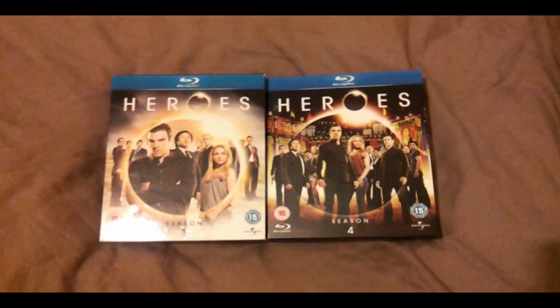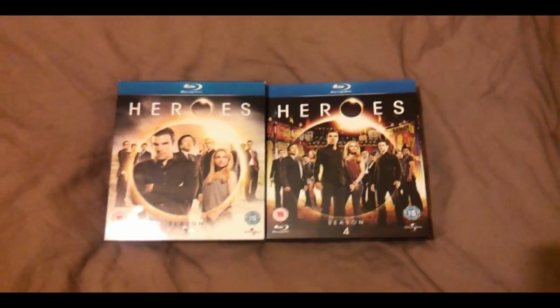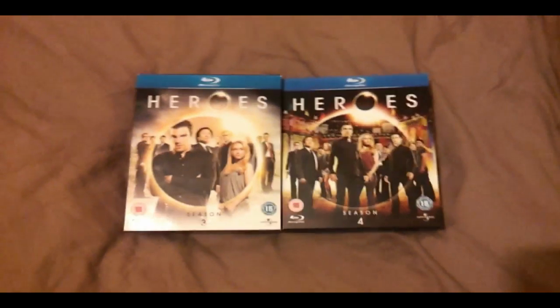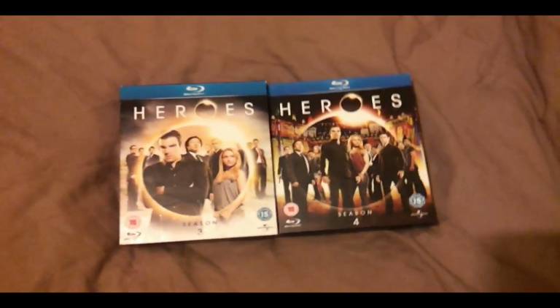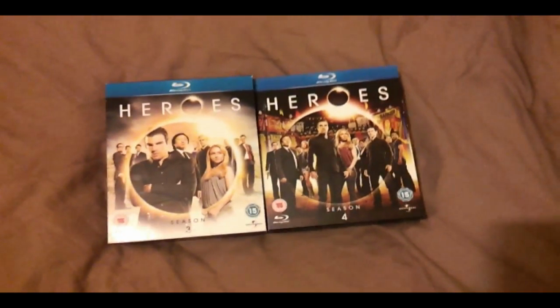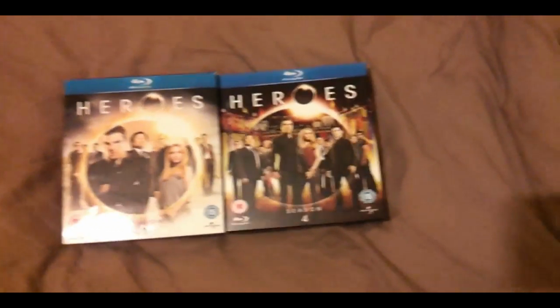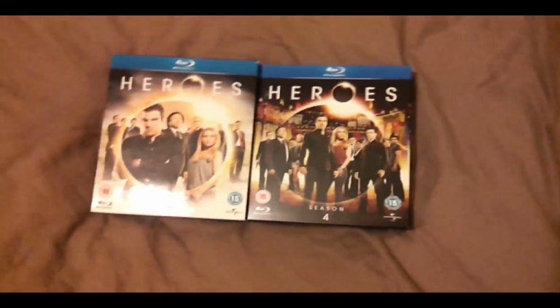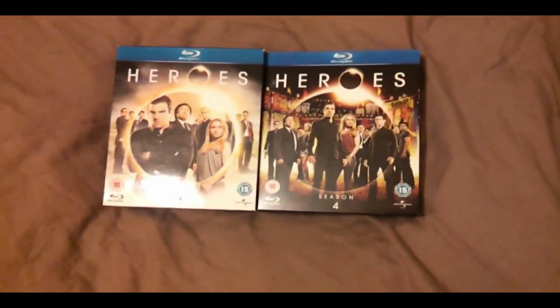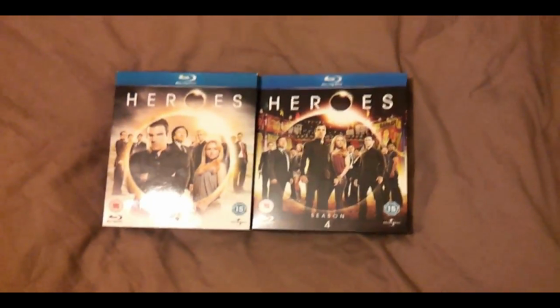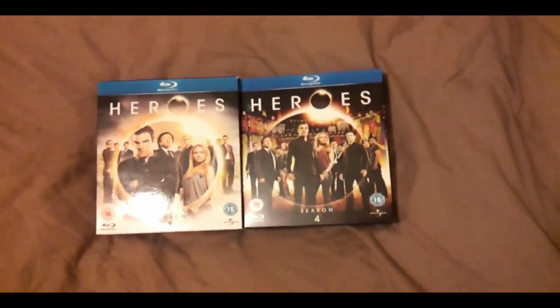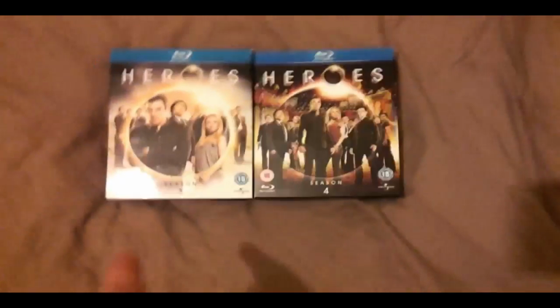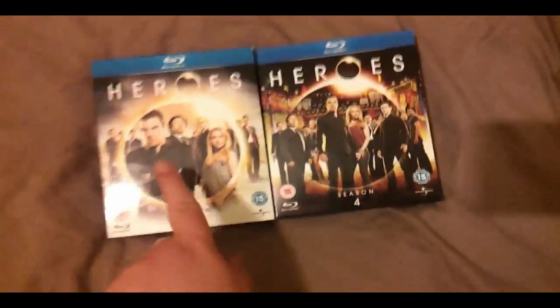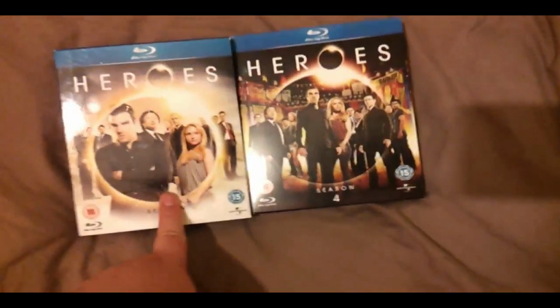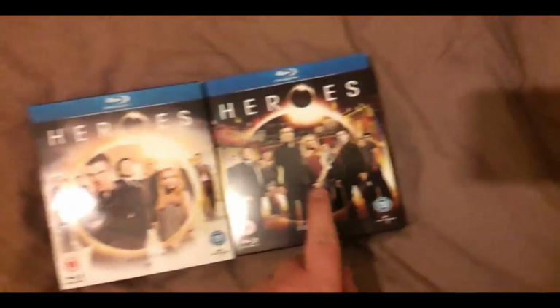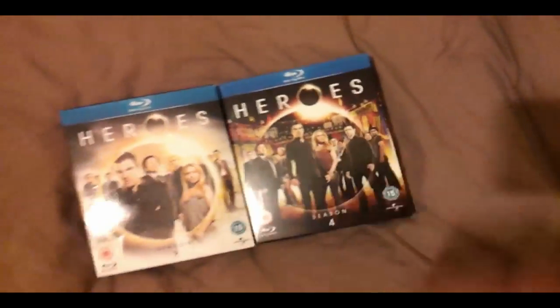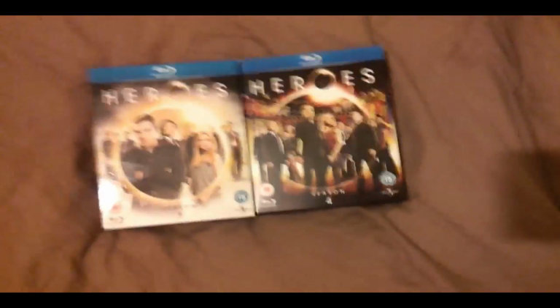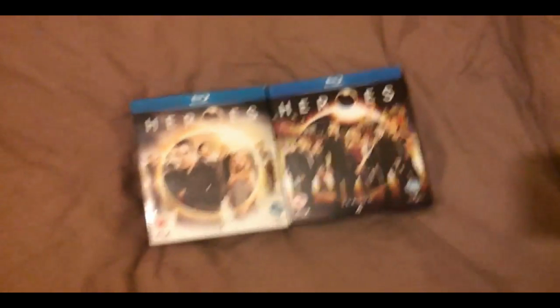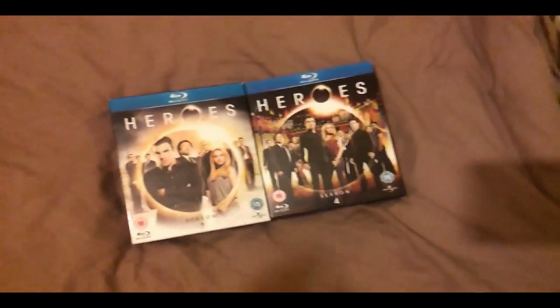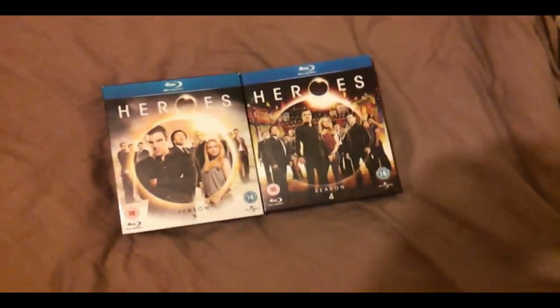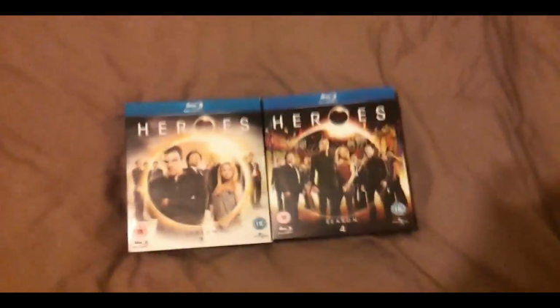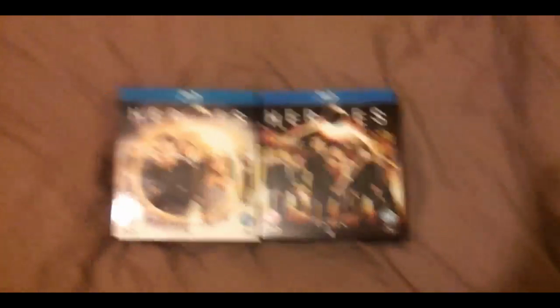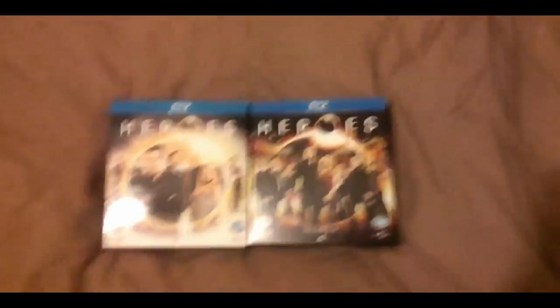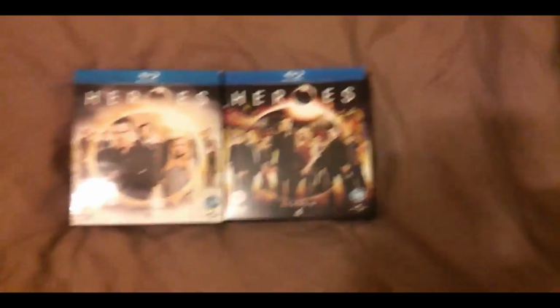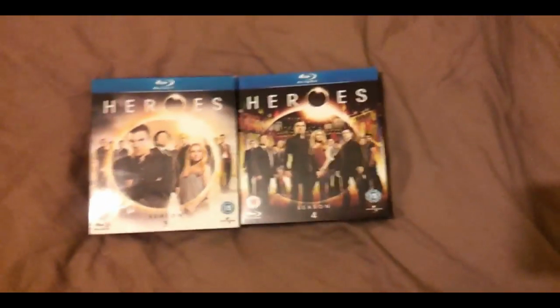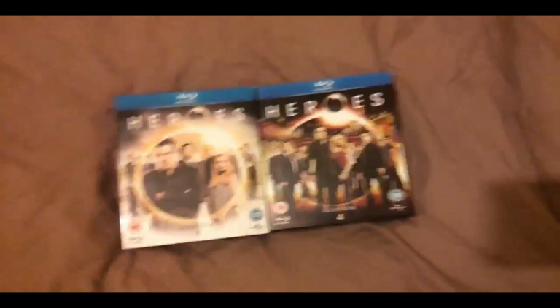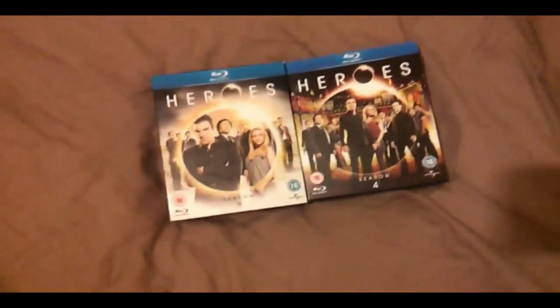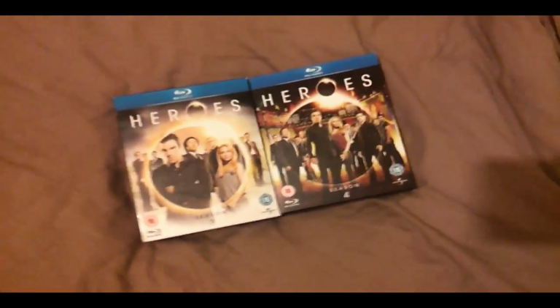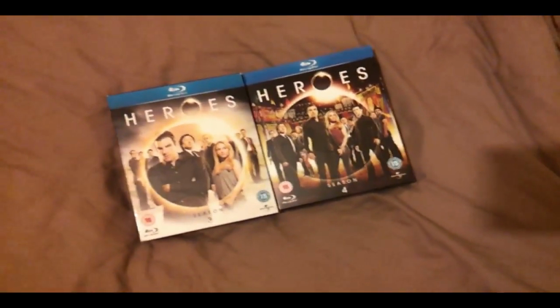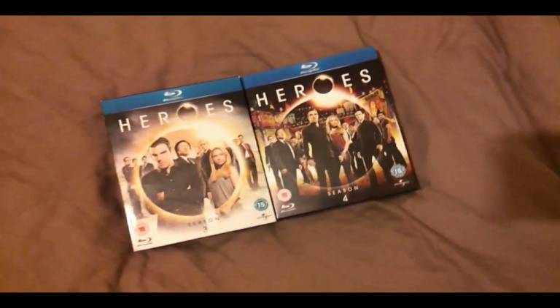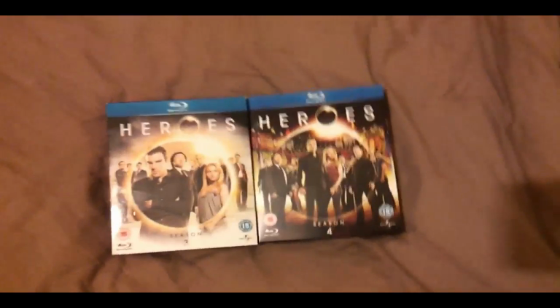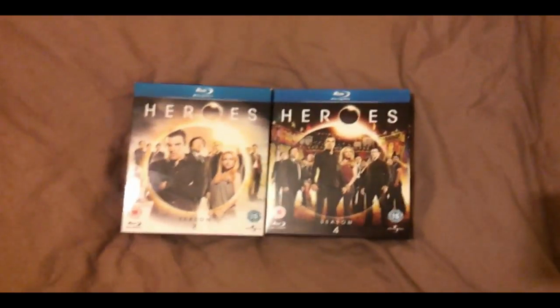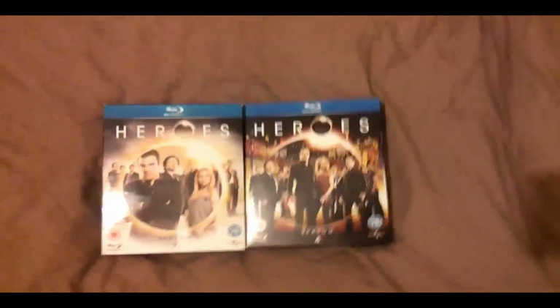Hello, this is Unboxing in Boxville with a Heroes Season 3 and 4 quick unboxing video, because this is almost a show really — far from the artwork and everything — just a little explanation.